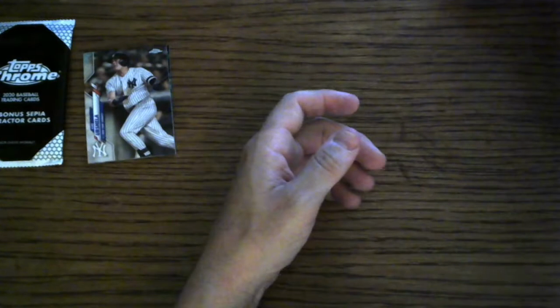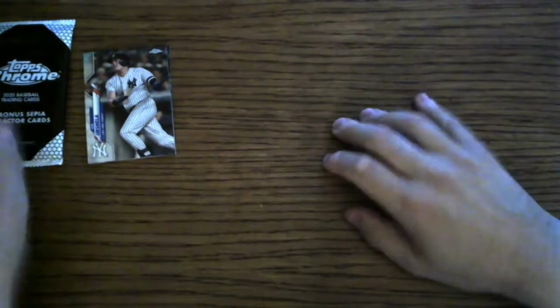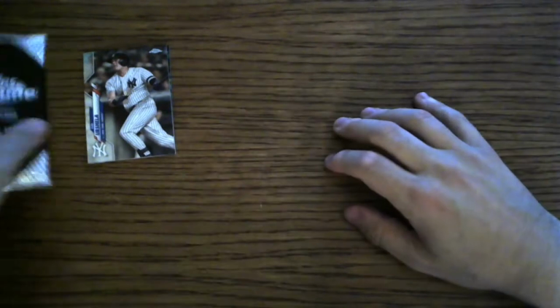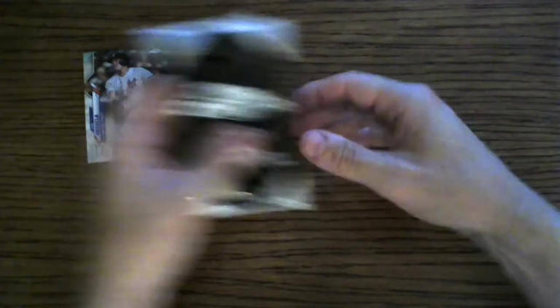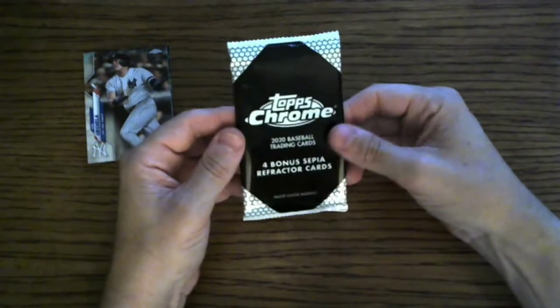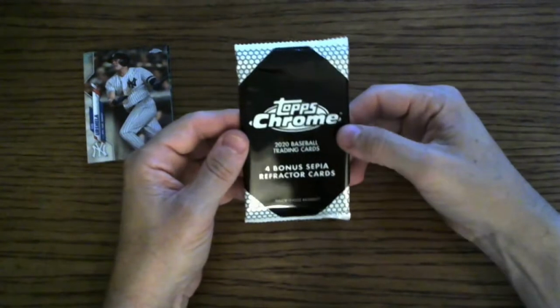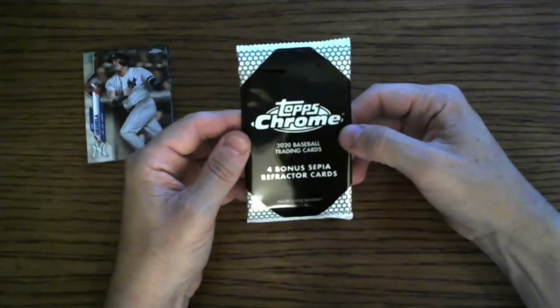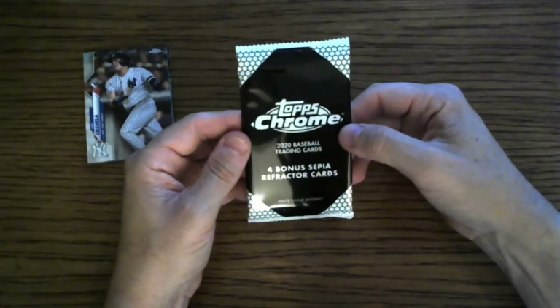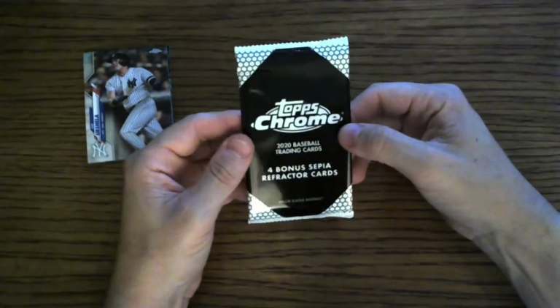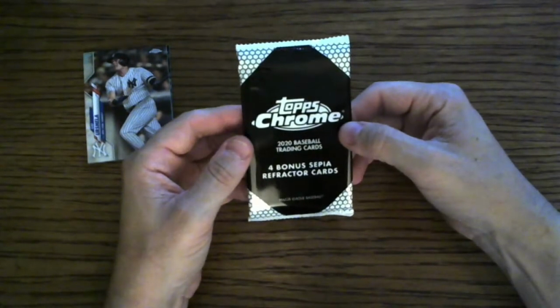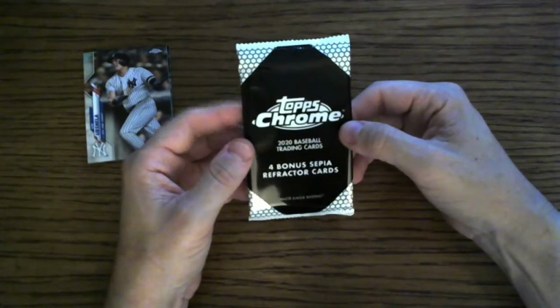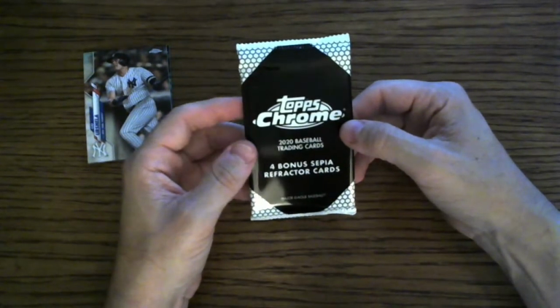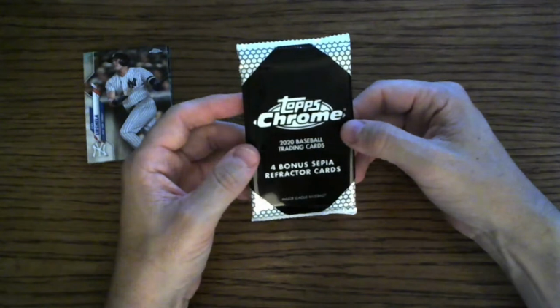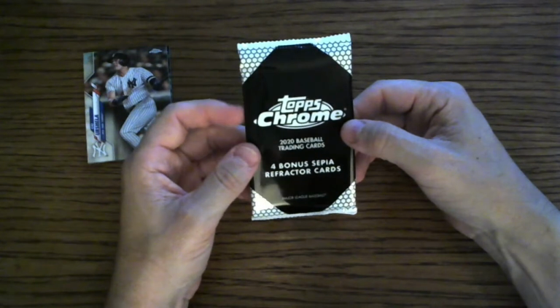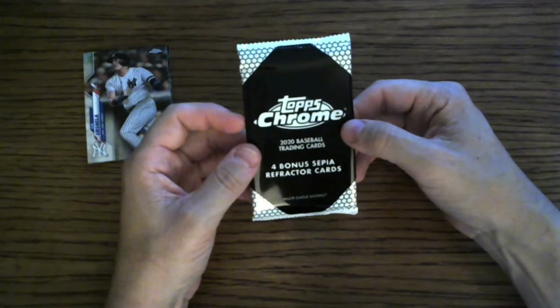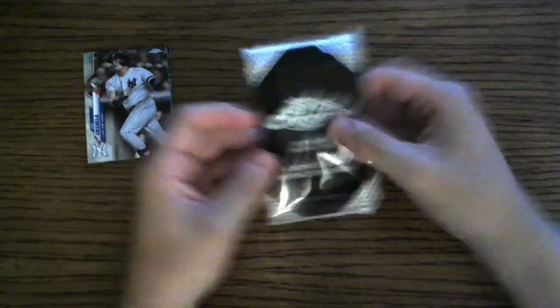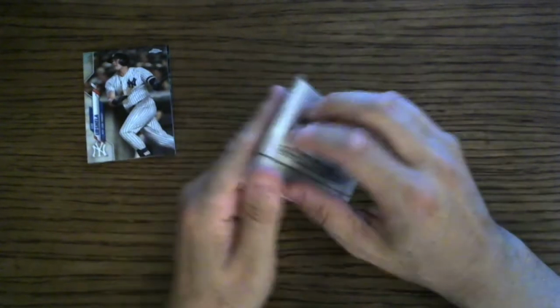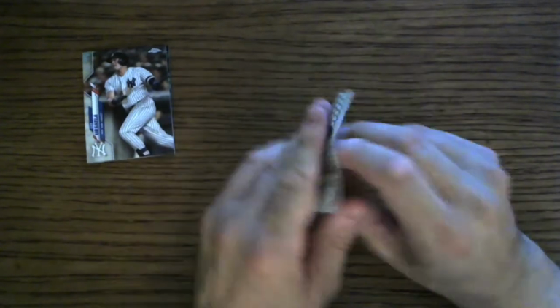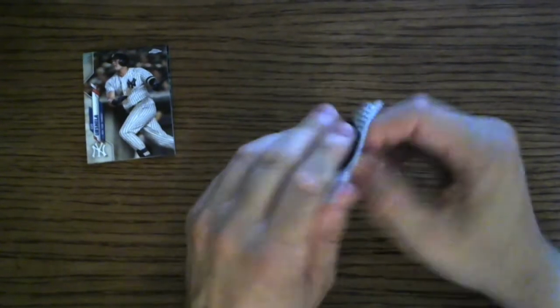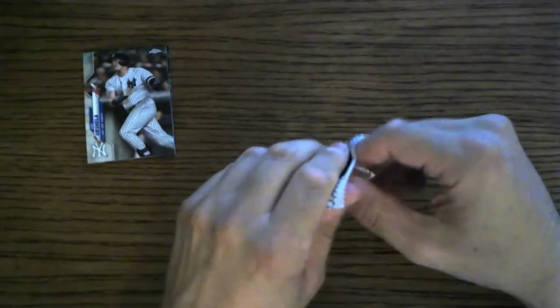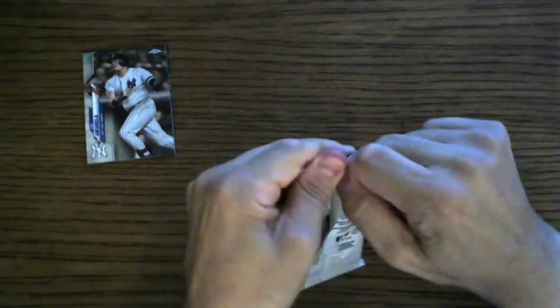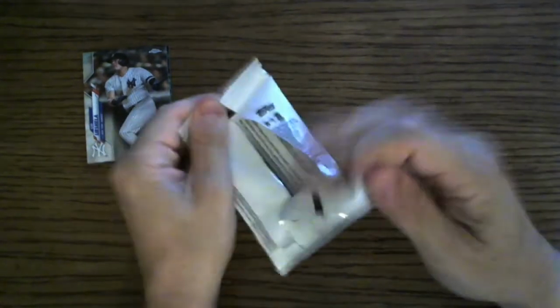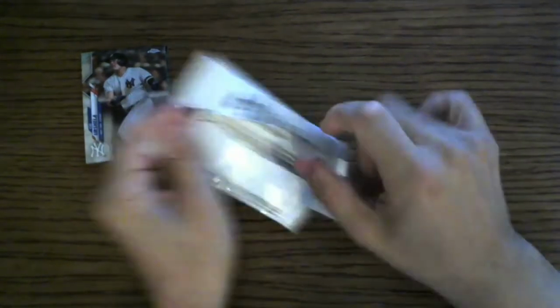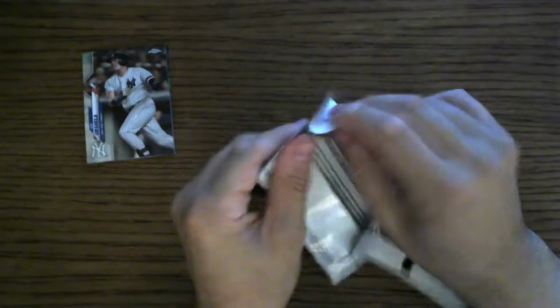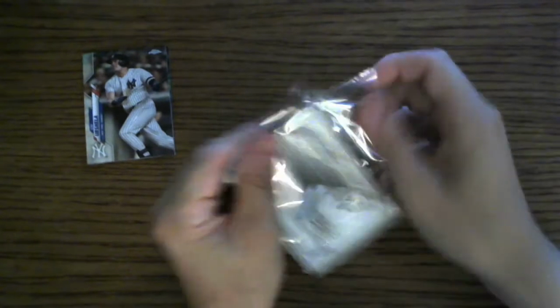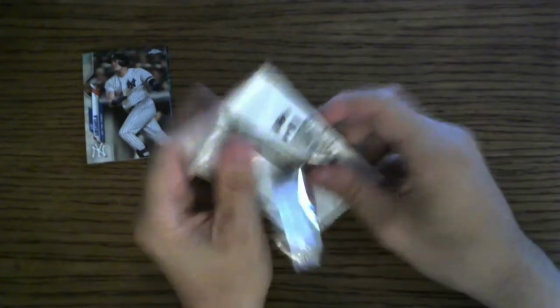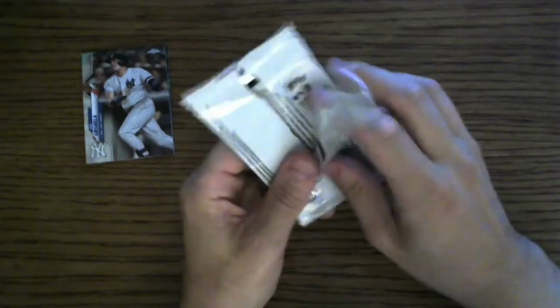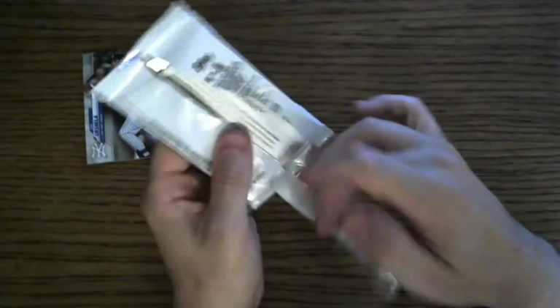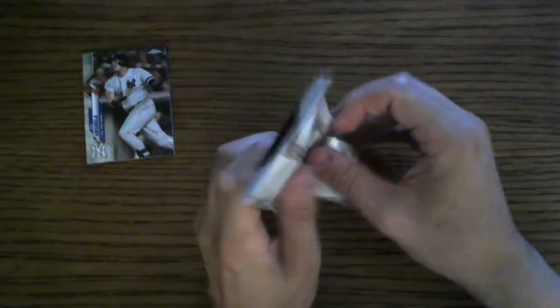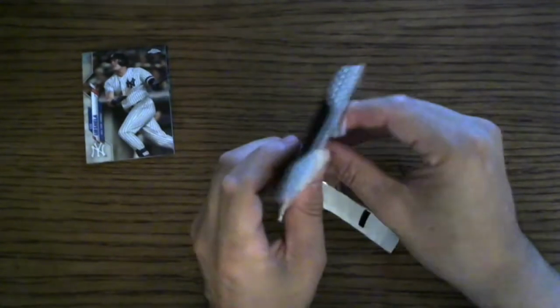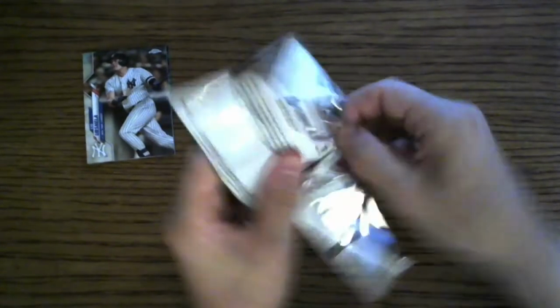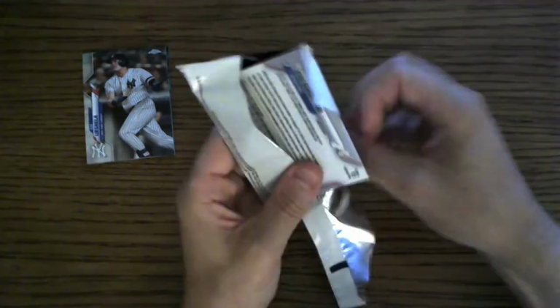Alright, moving on to the bonus Sepia Refractors — not pink, the four bonus Sepia Refractors. Let's look at the value packs. Still a chance we can get a Luis Robert in there, or a Kyle Lewis.